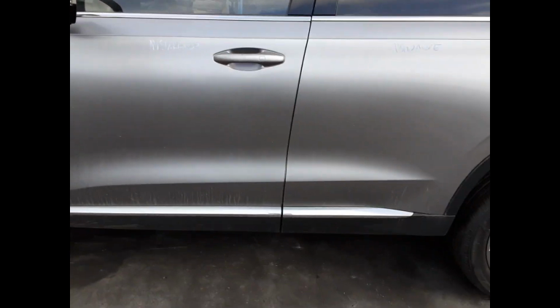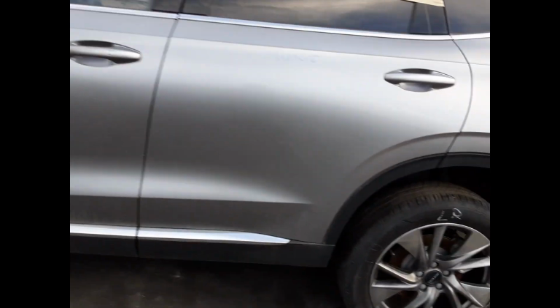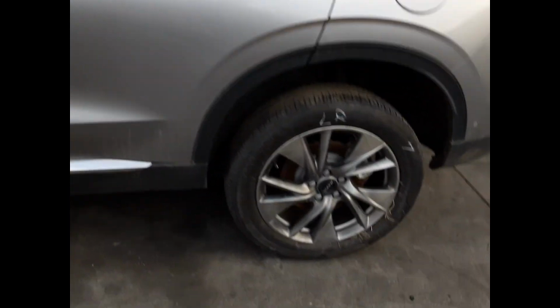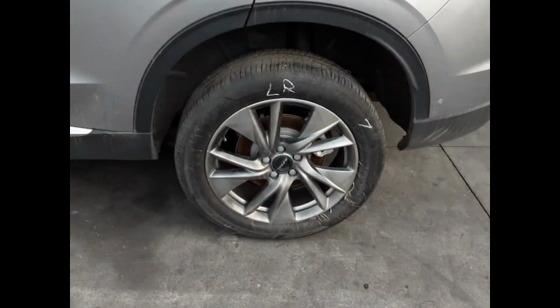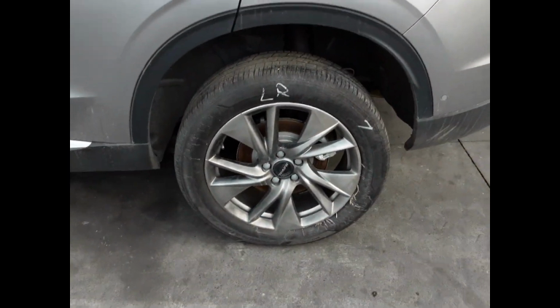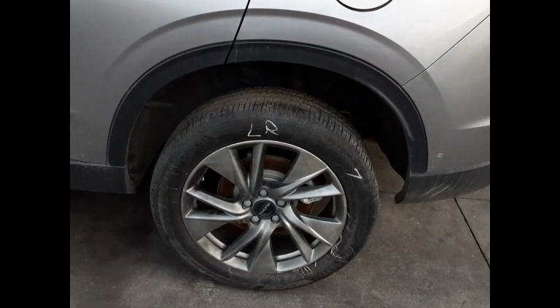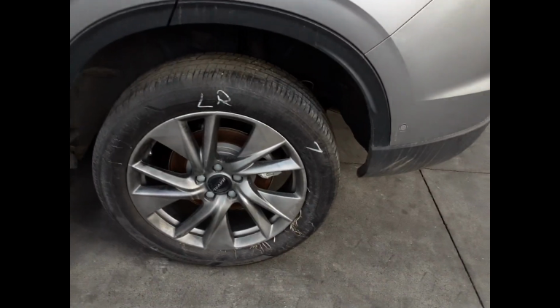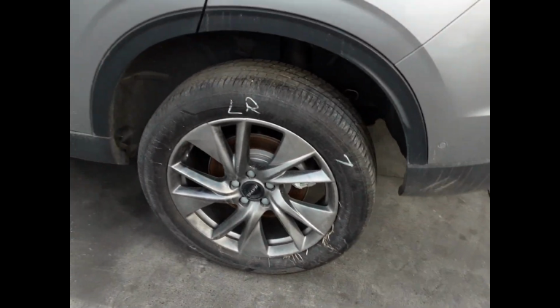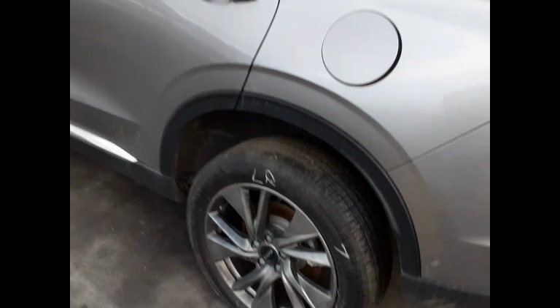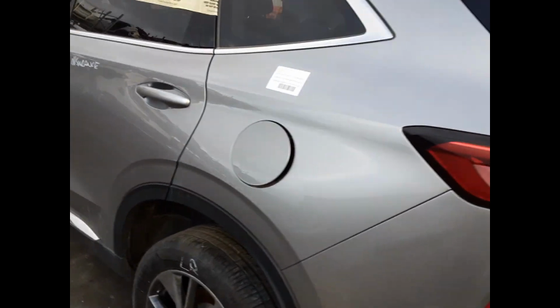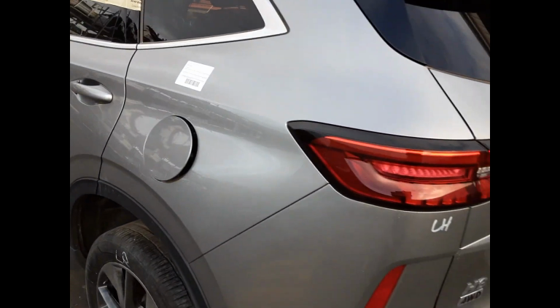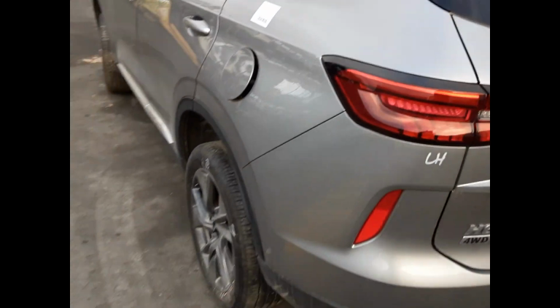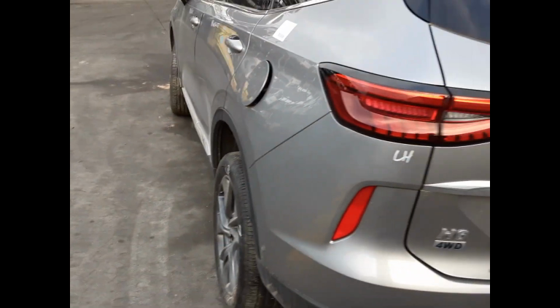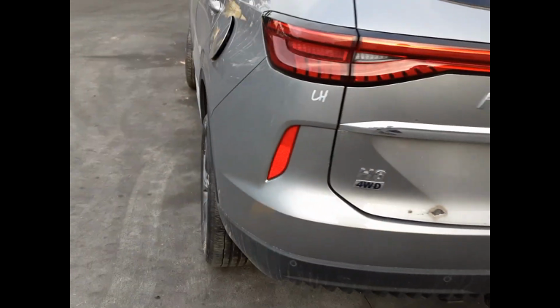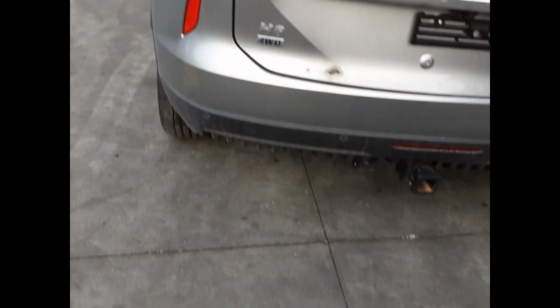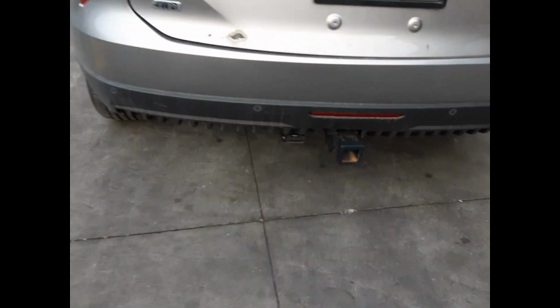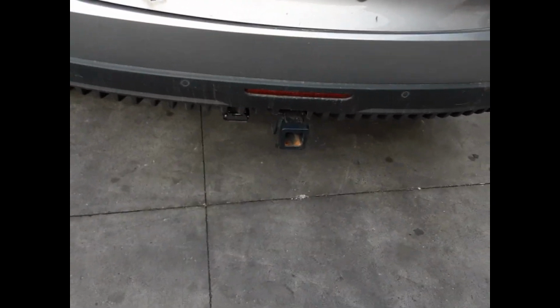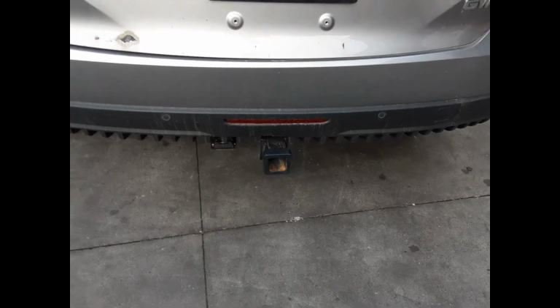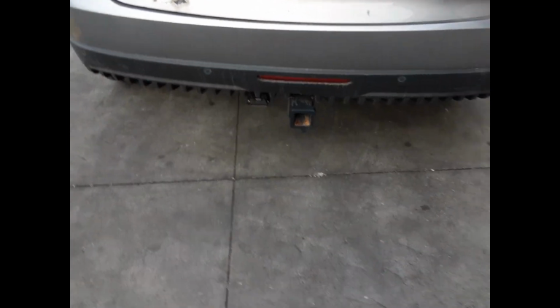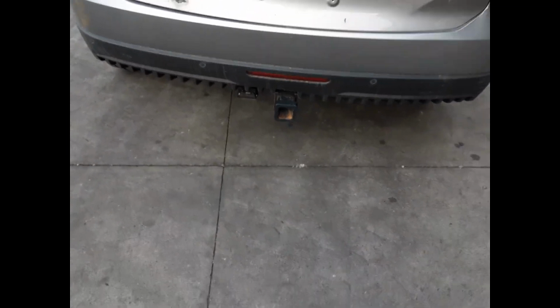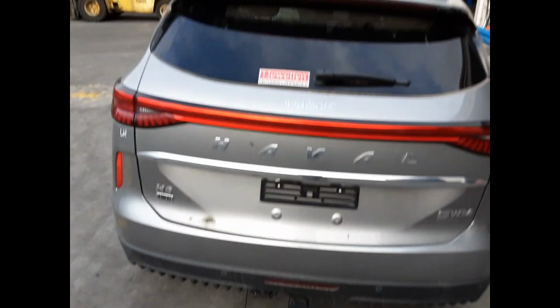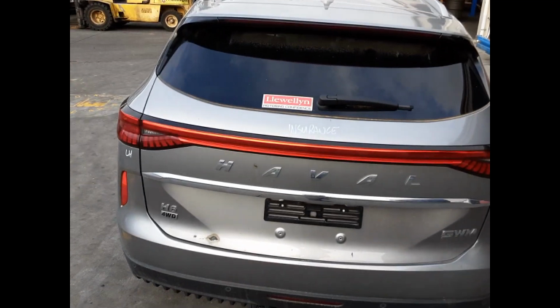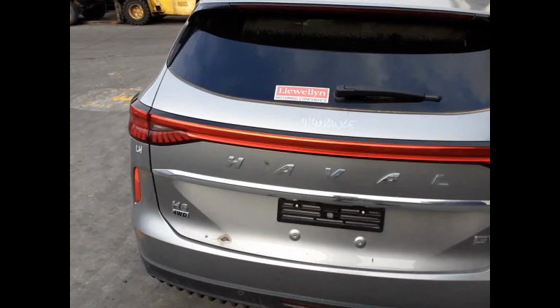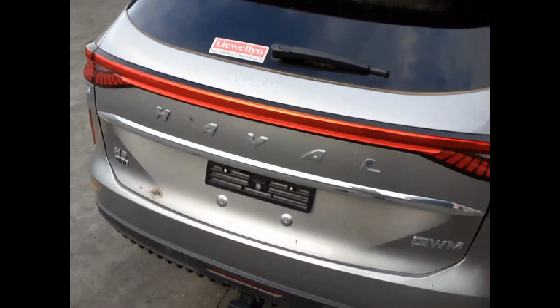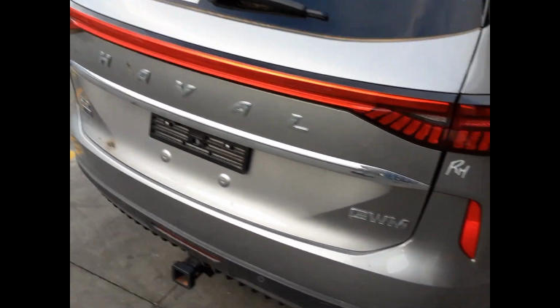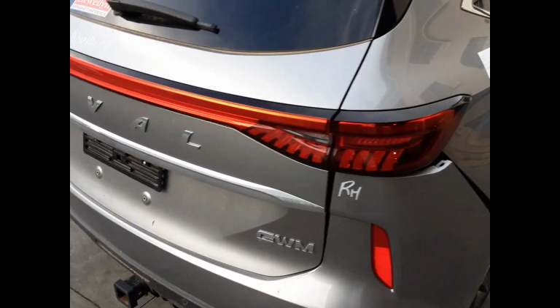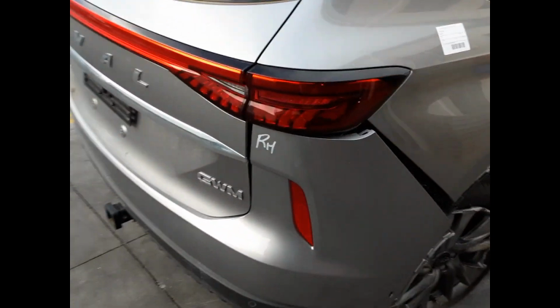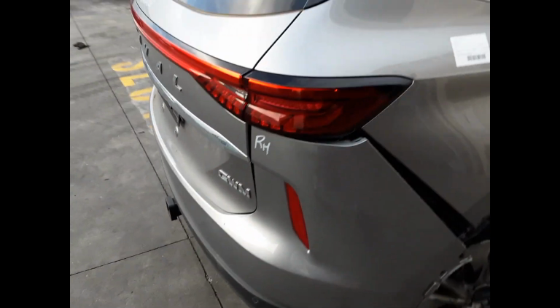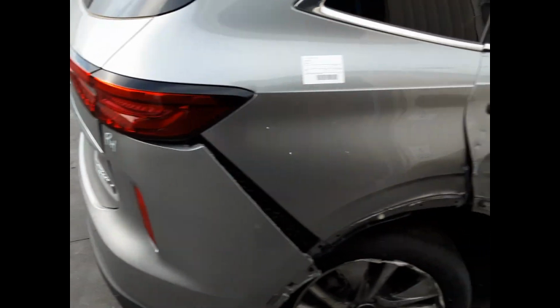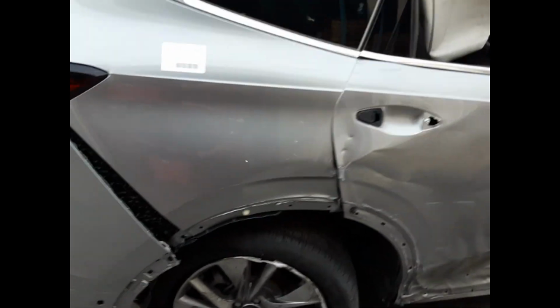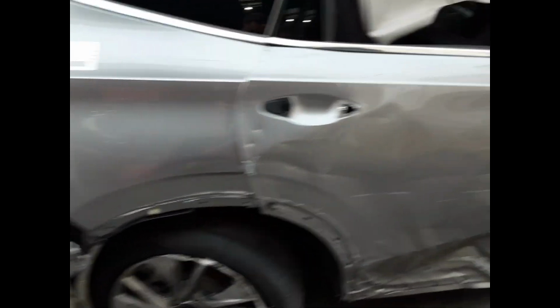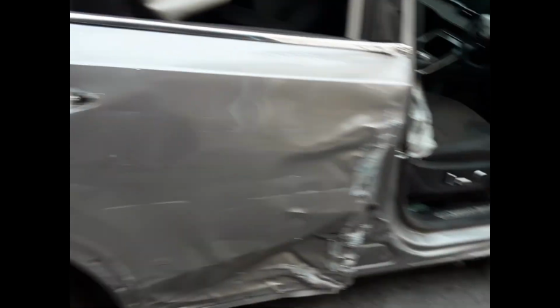The left rear 19 inch factory alloy mag has a good tire. The left tail light is present, and the vehicle has a factory fitted towbar supplied with all bolts, brackets, and loom. The tailgate appears to have no damage, and the right hand tail light is intact. This vehicle is fitted with a black leather interior and automatic type console.